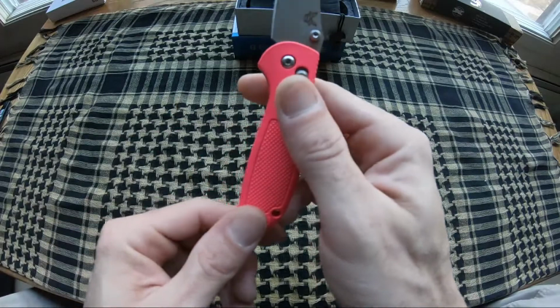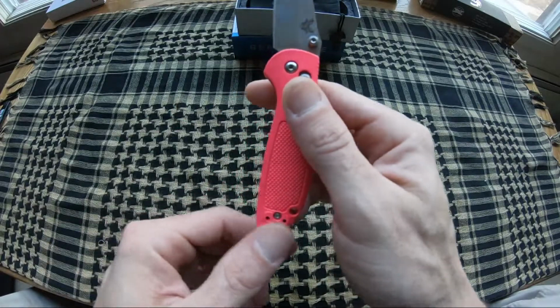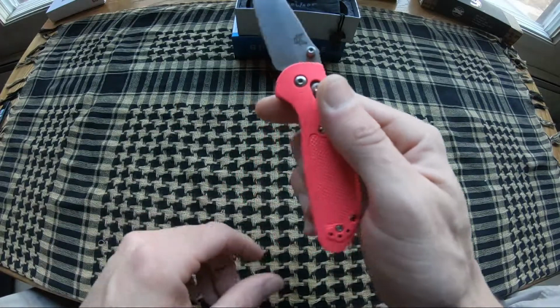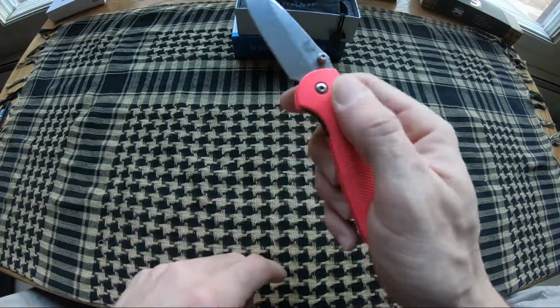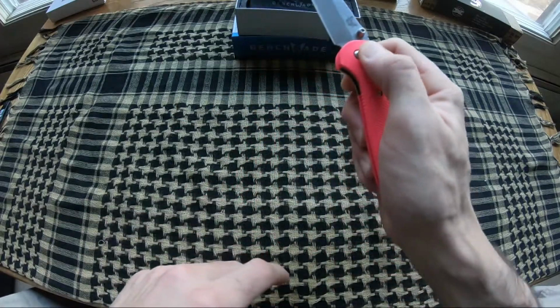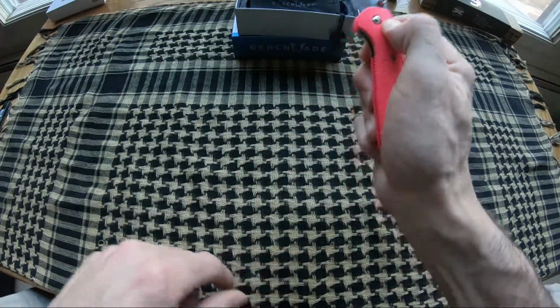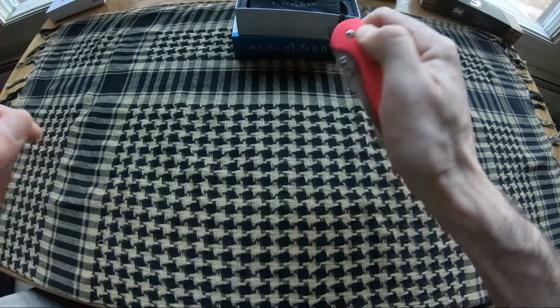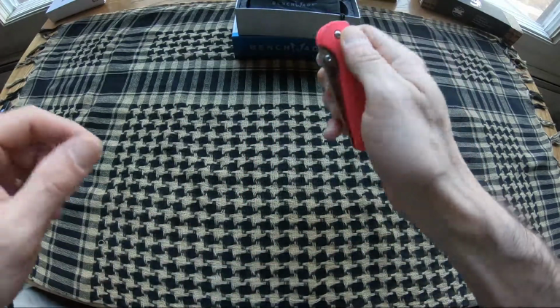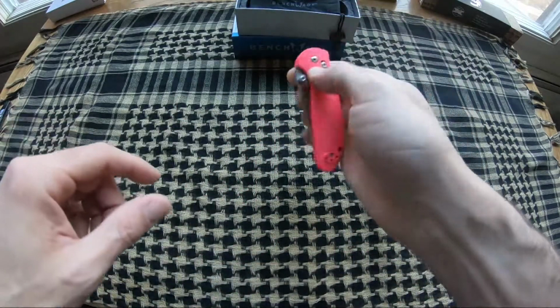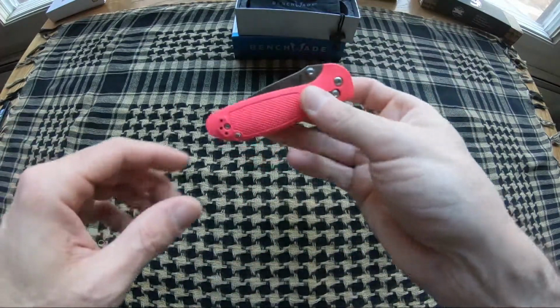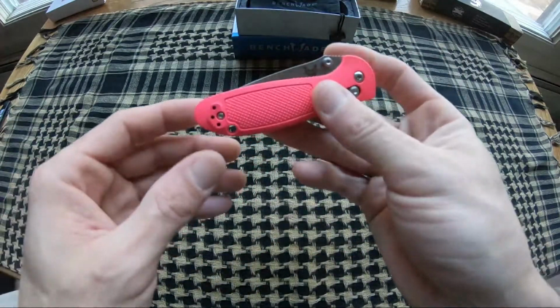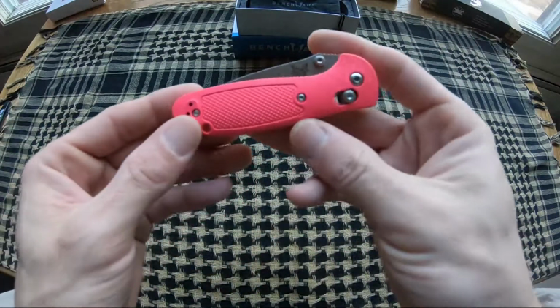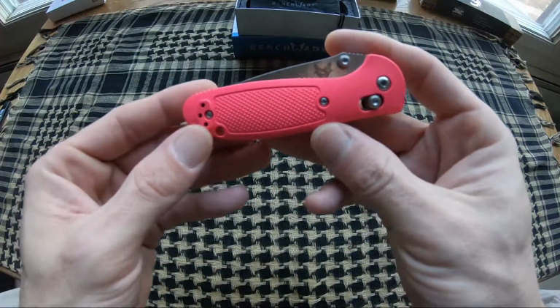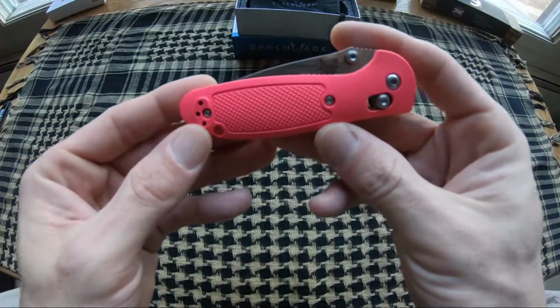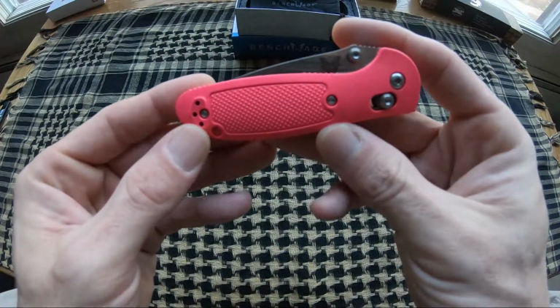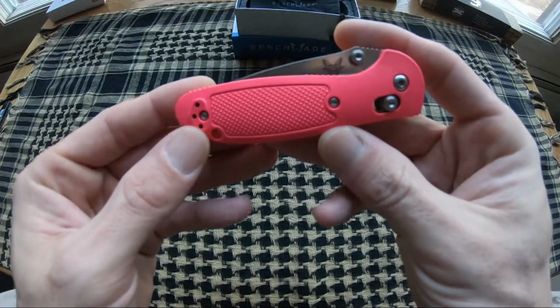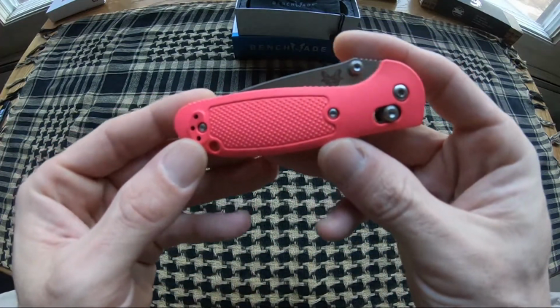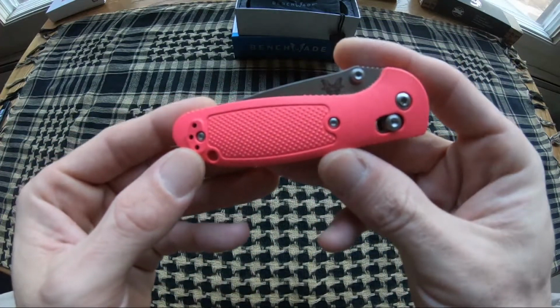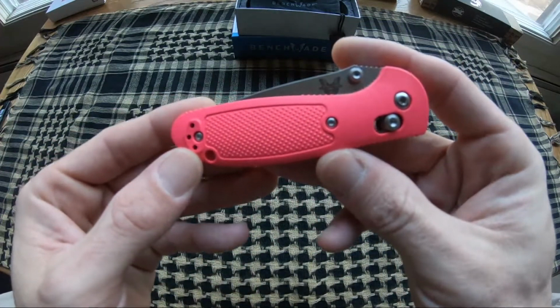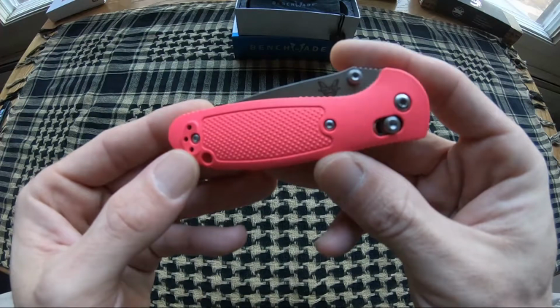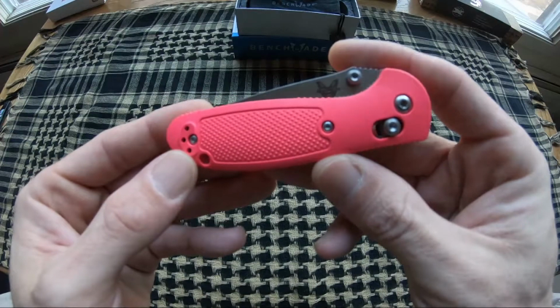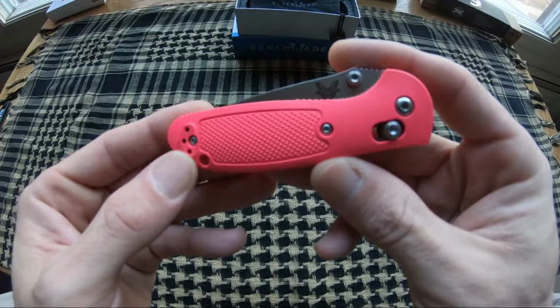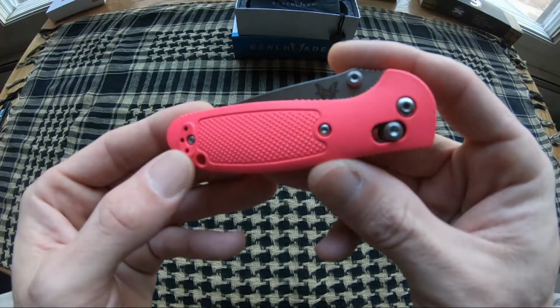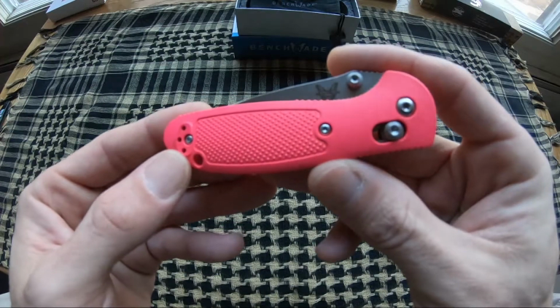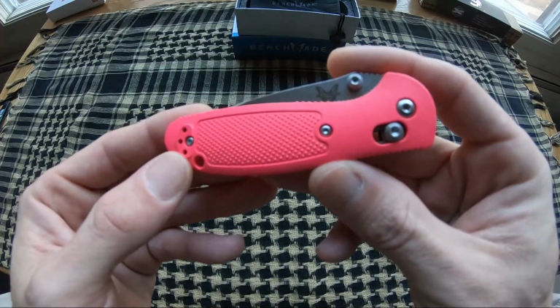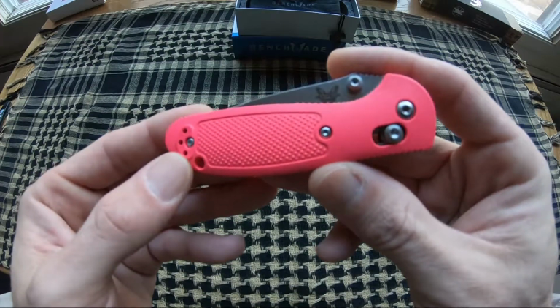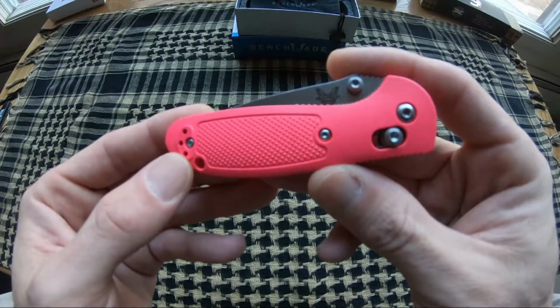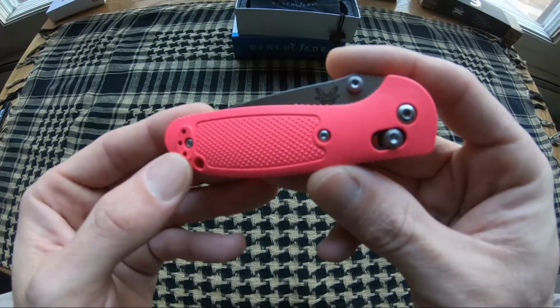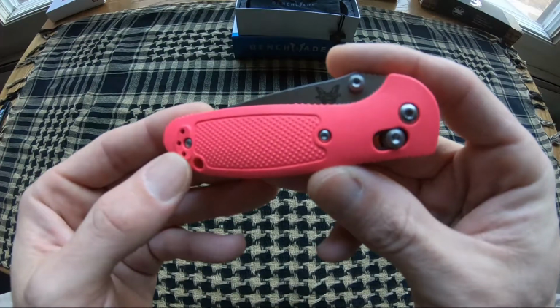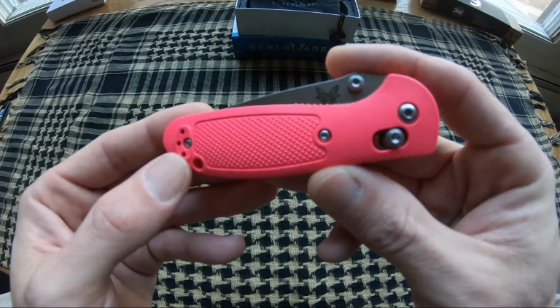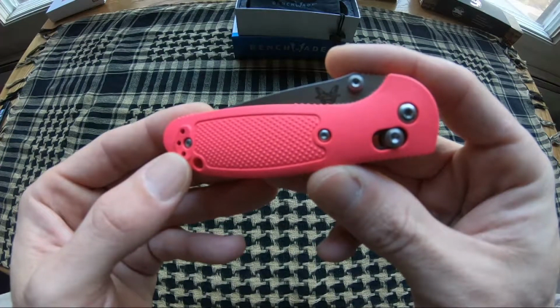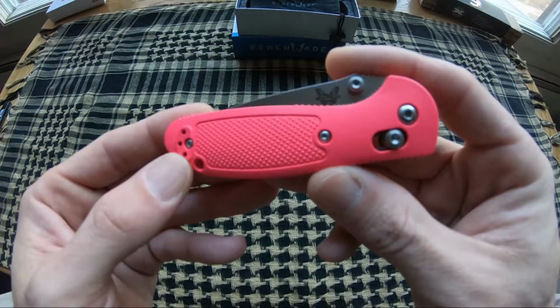This guy comes in at 2.68 ounces. Really smooth — really love the colors on this one. Another beautiful knife by Benchmade.